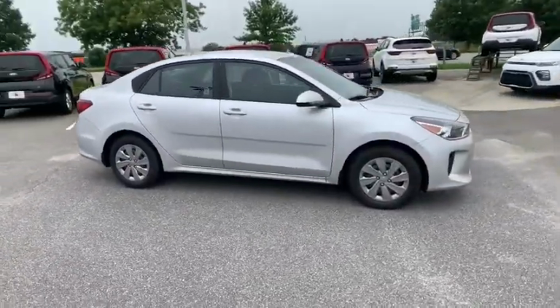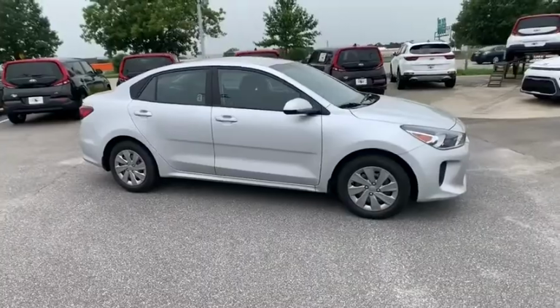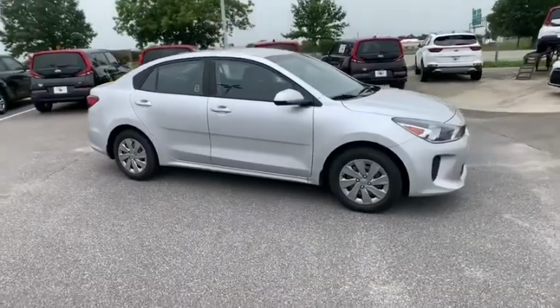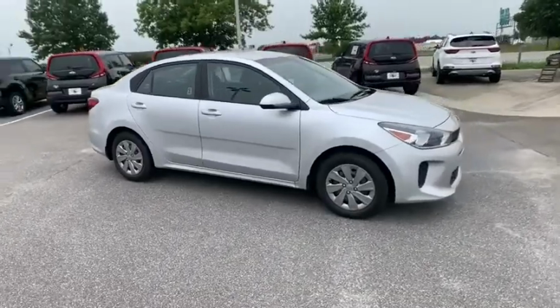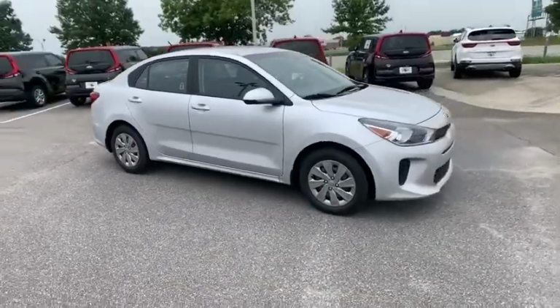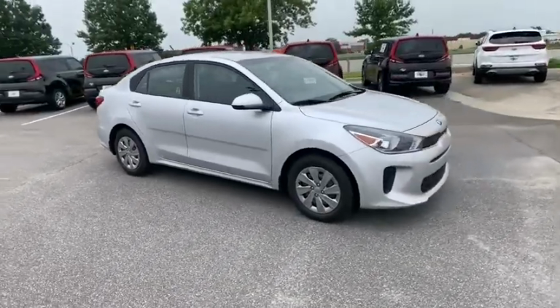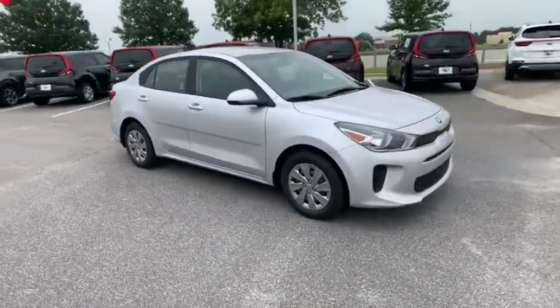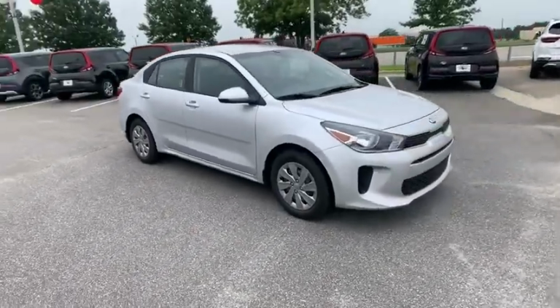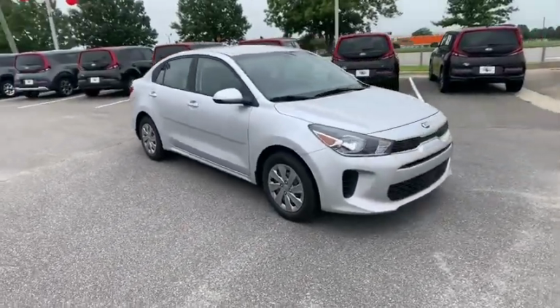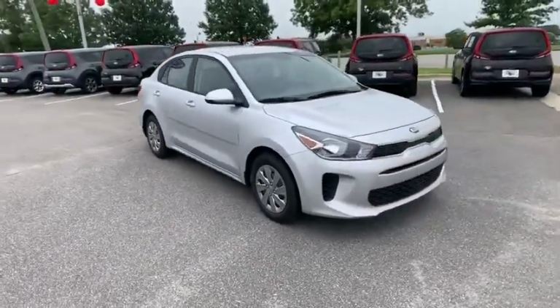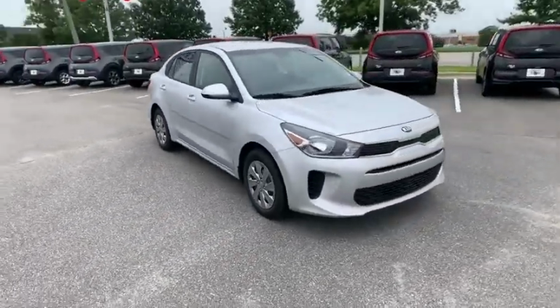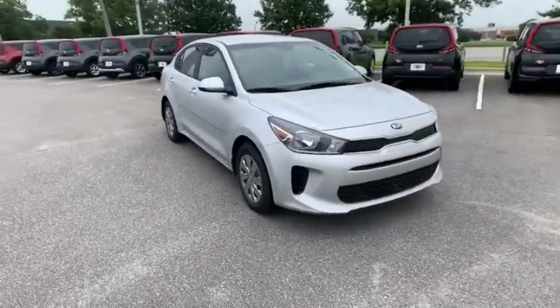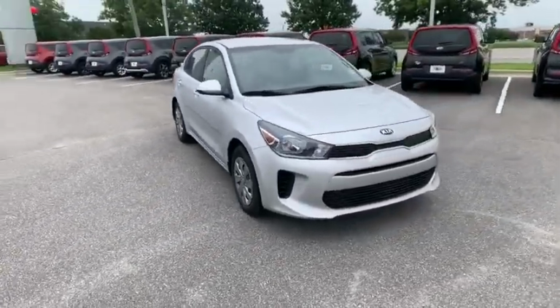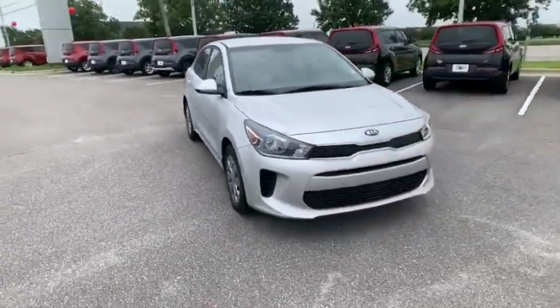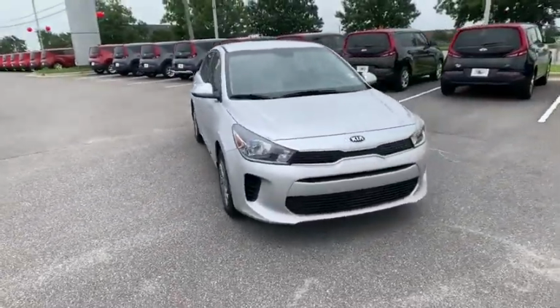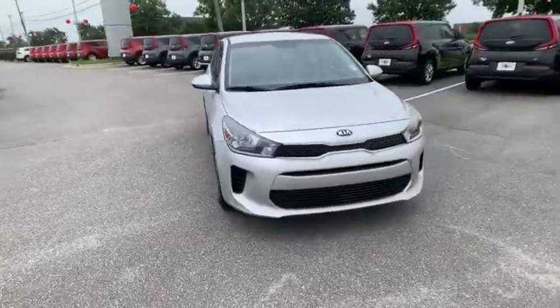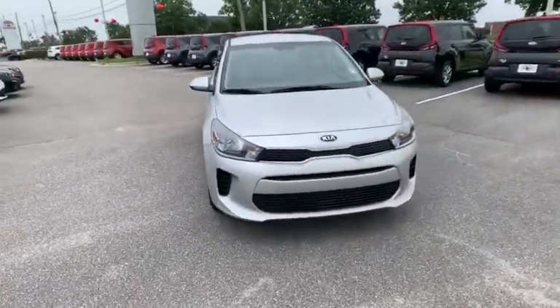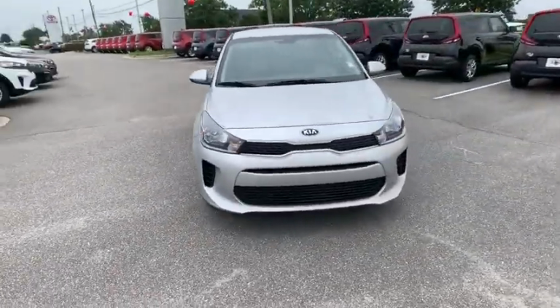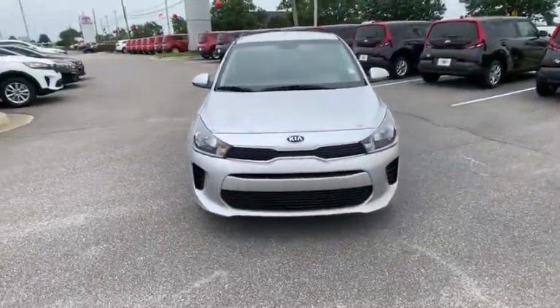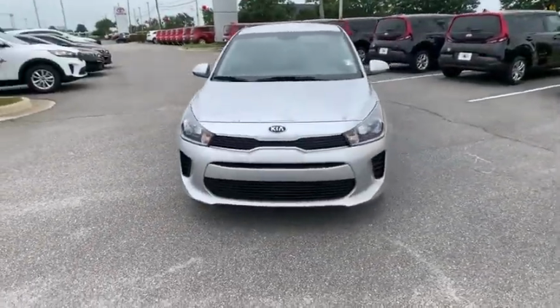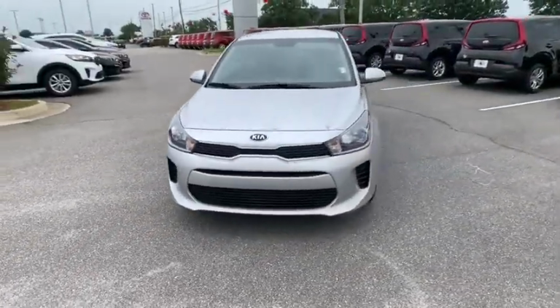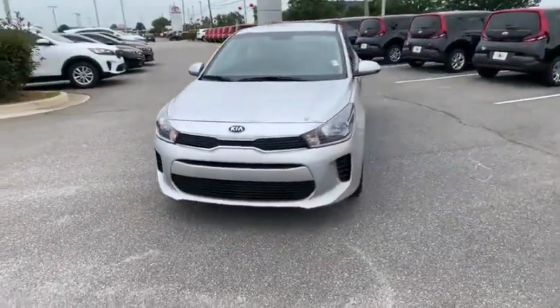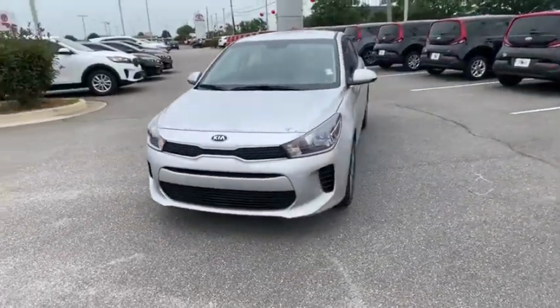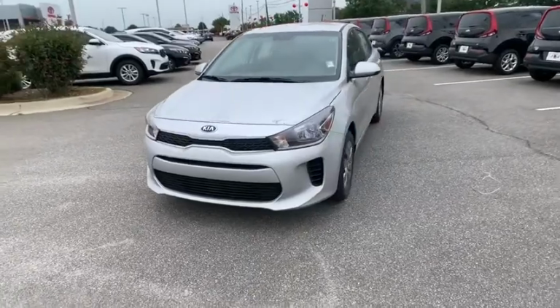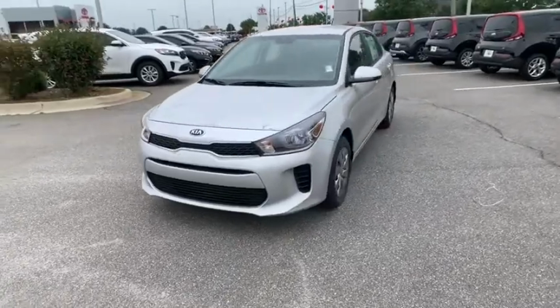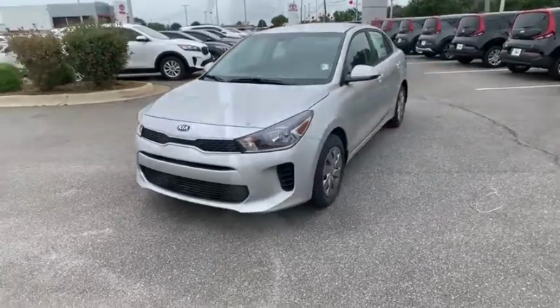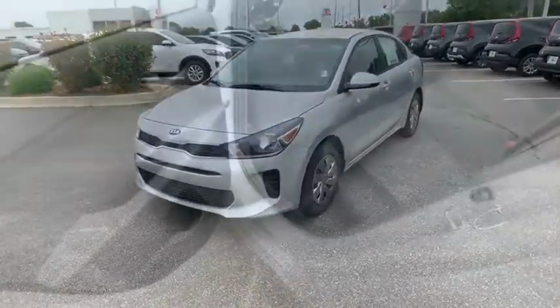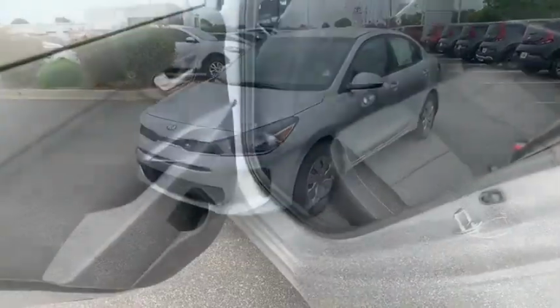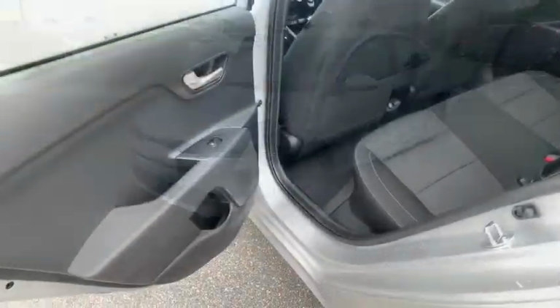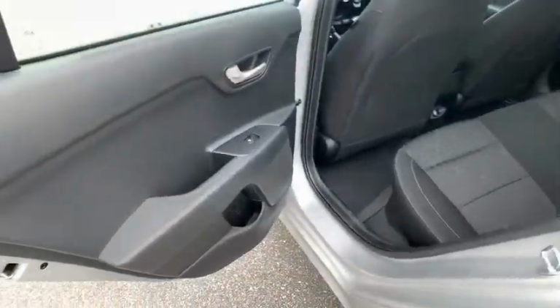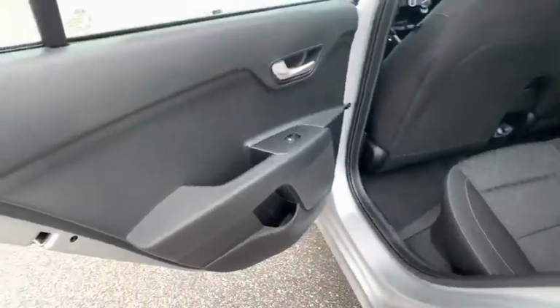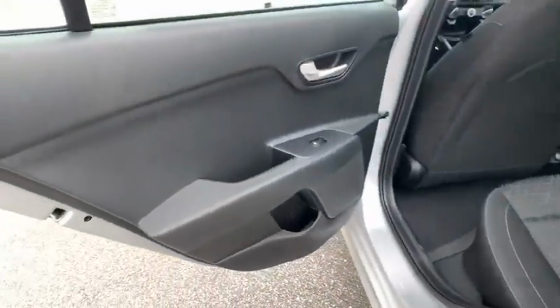Rear window defroster, remote keyless entry, panic alarm, tachometer, brake assist, overhead console, and cloth seat trim.